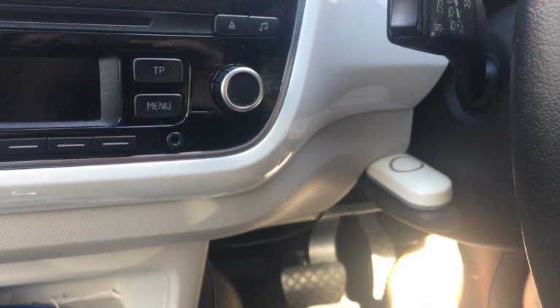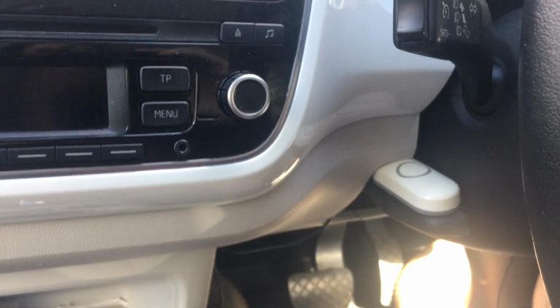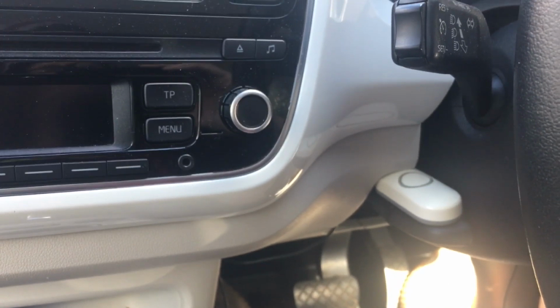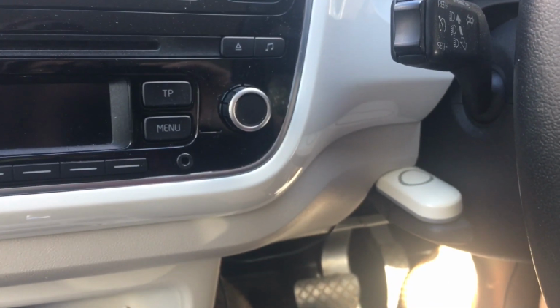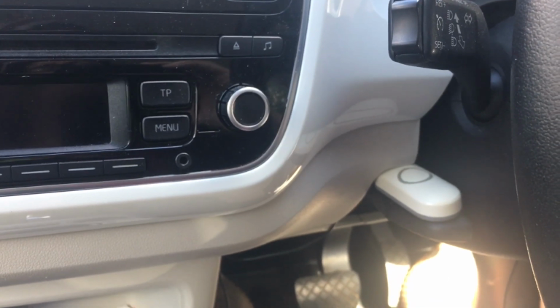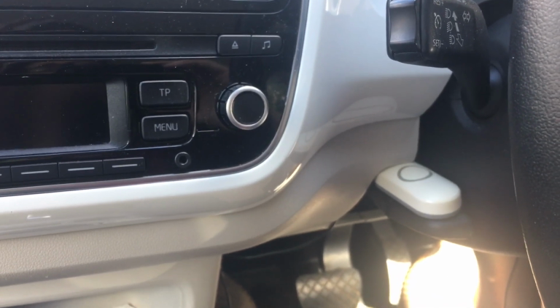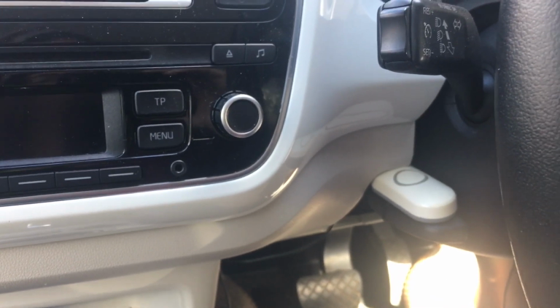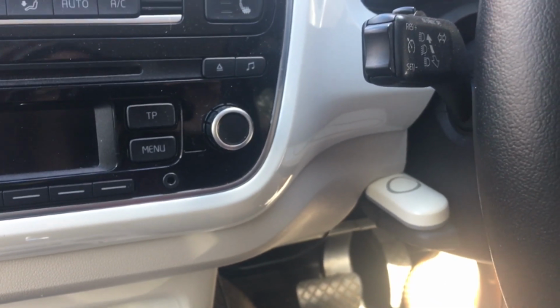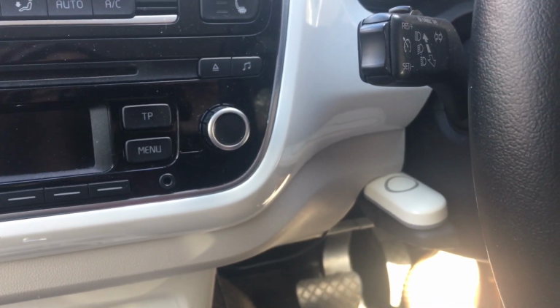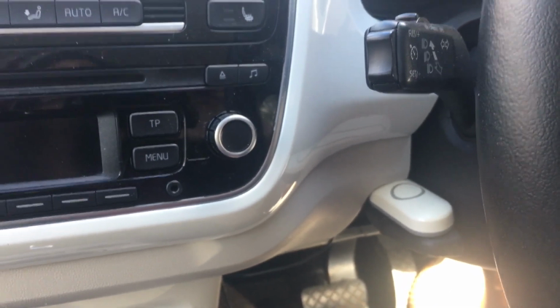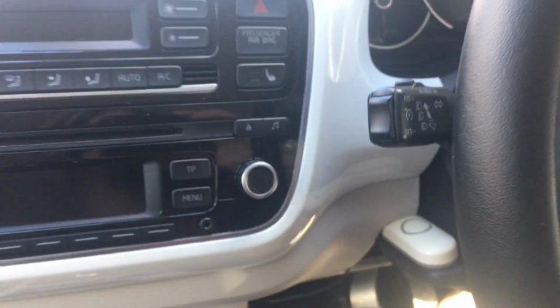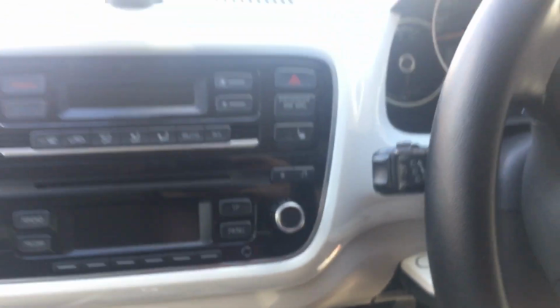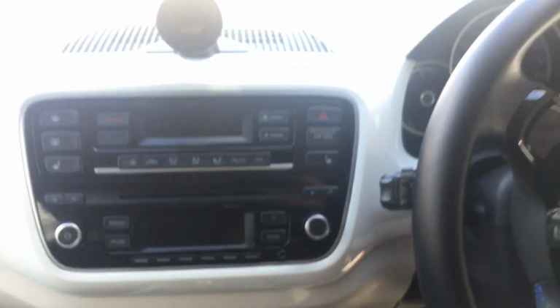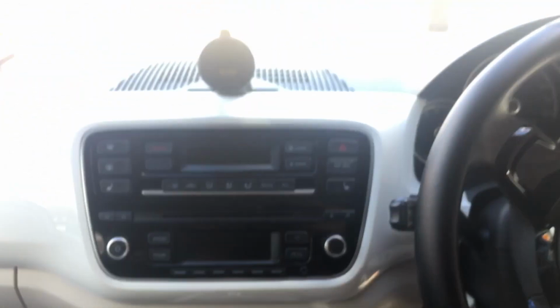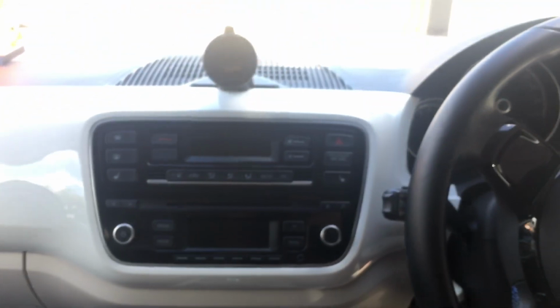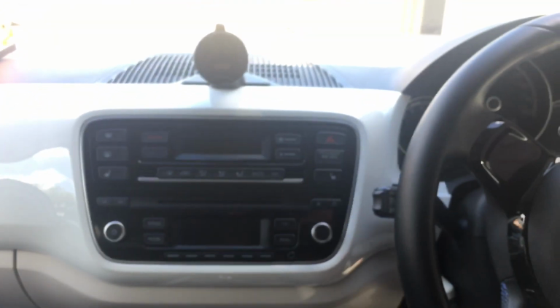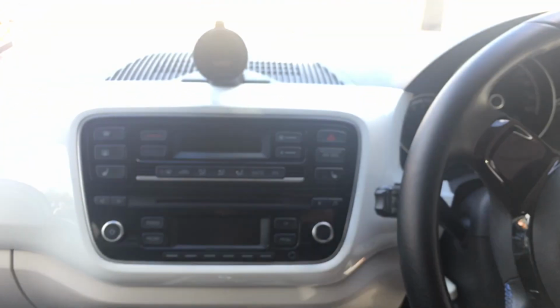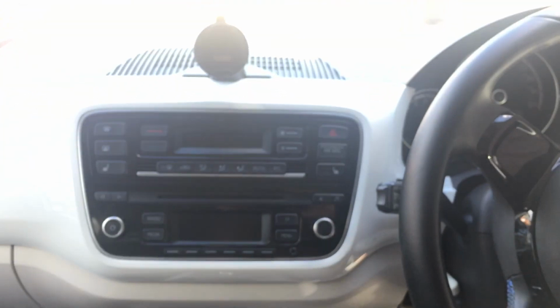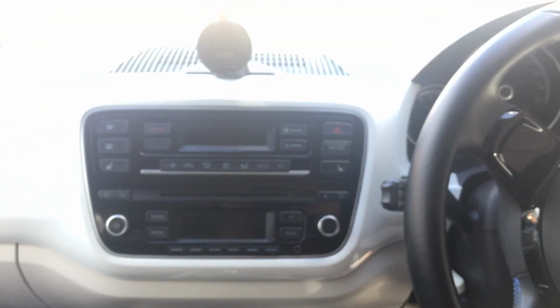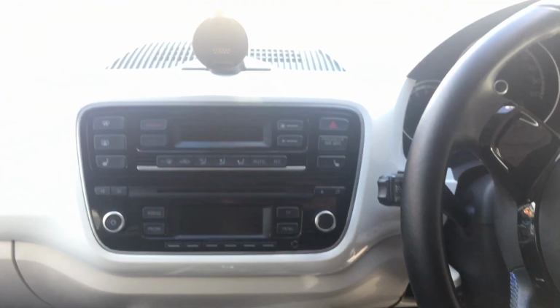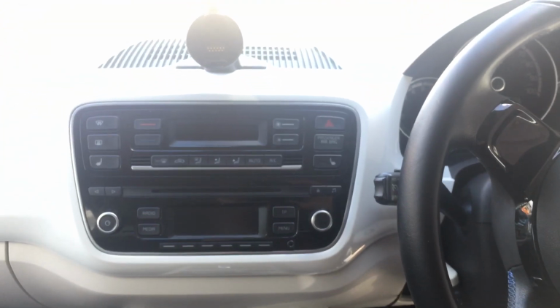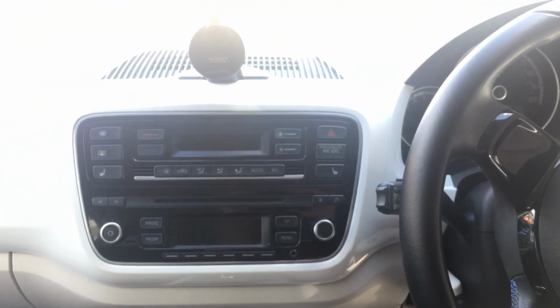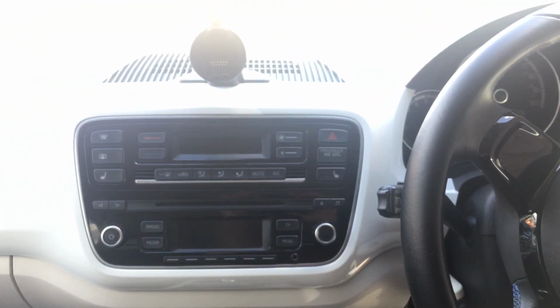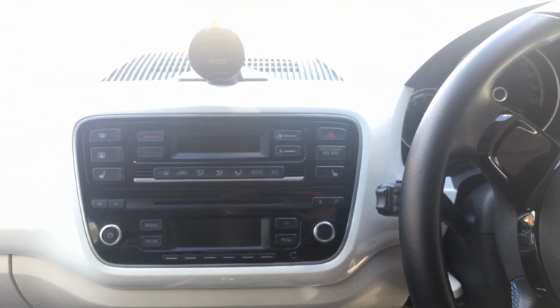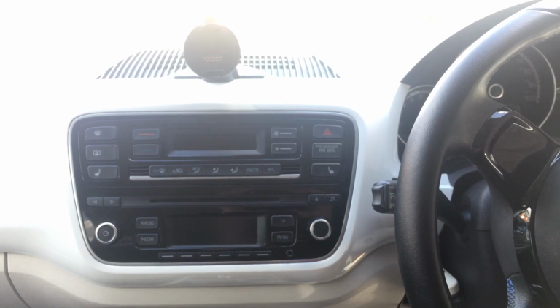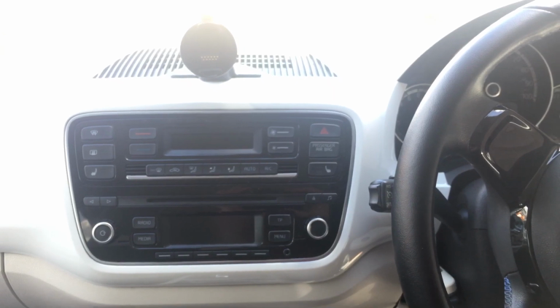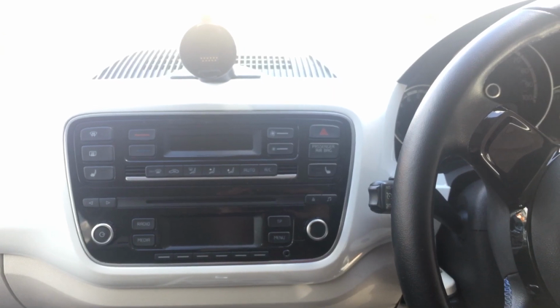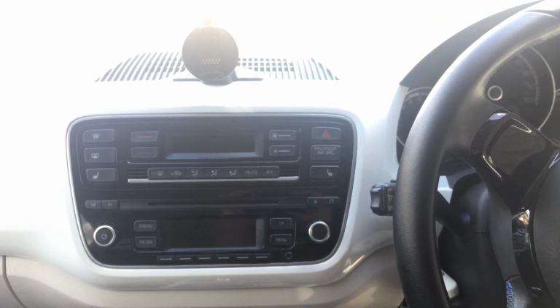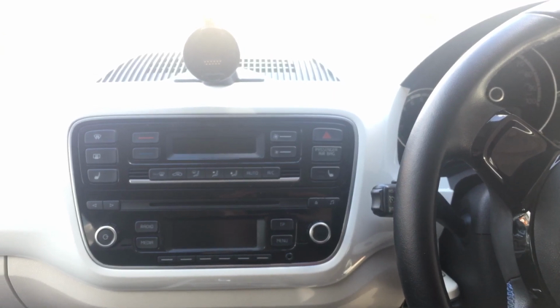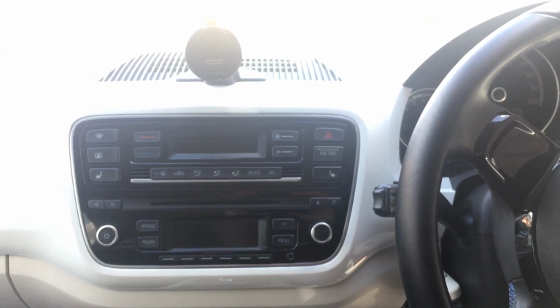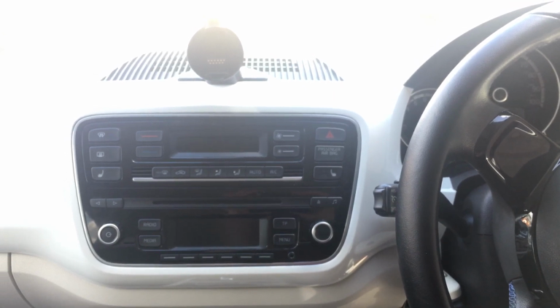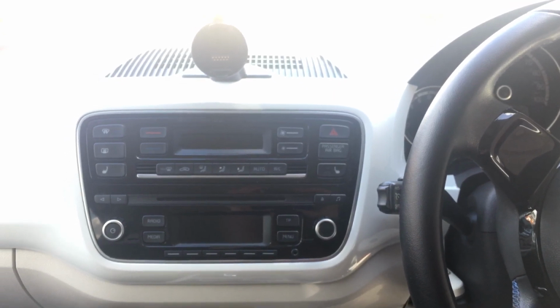It should be loud enough for folks outside, and I've just lodged the receiver in the motor compartment — just bunged it in there. Don't know how it'll fare in wet weather or cold weather, but it's worth a try.